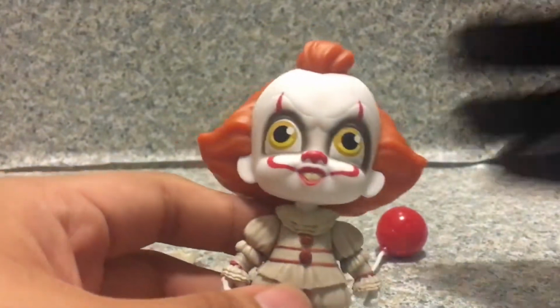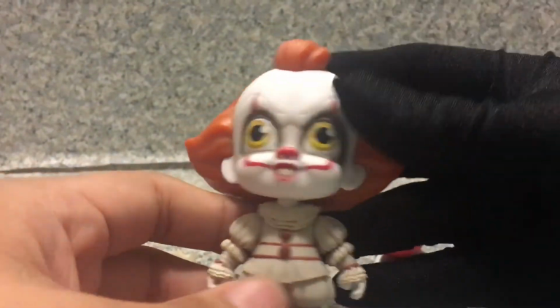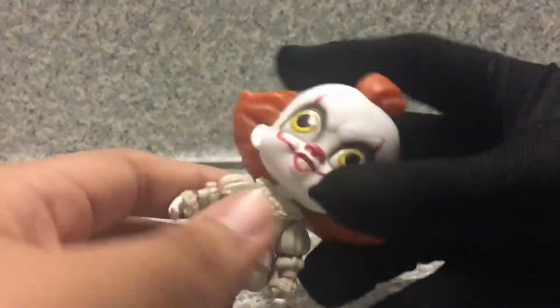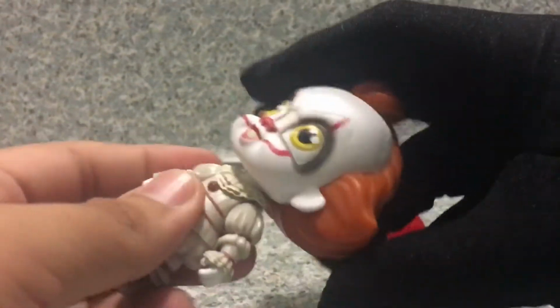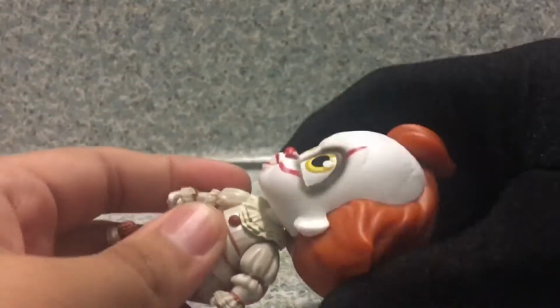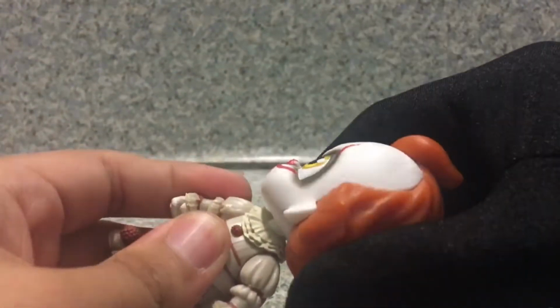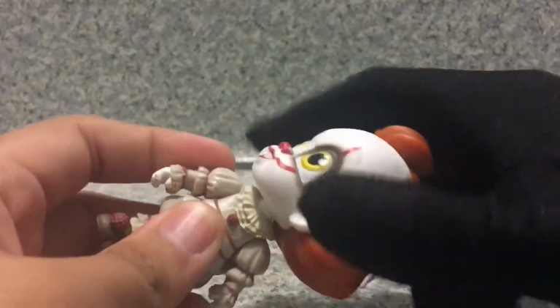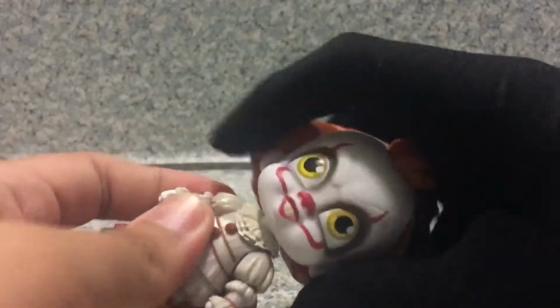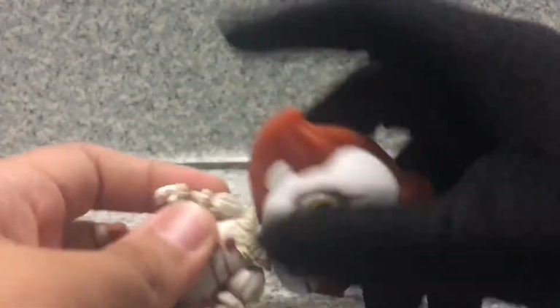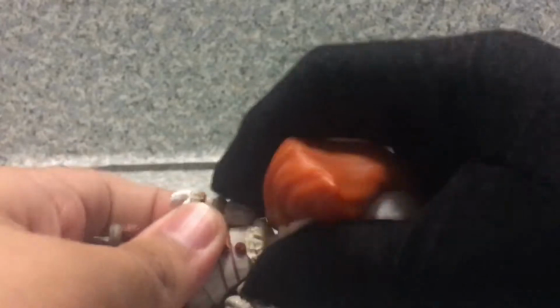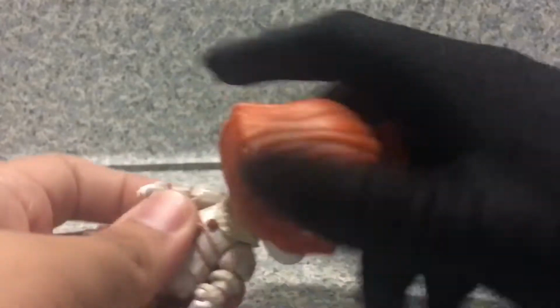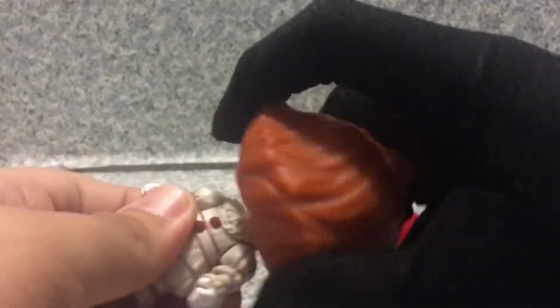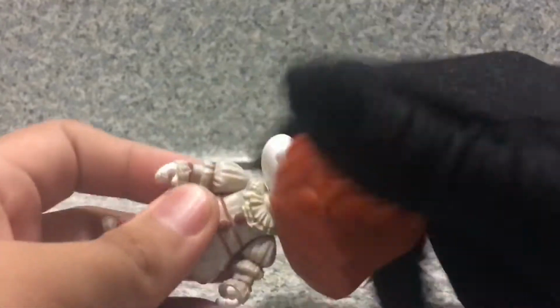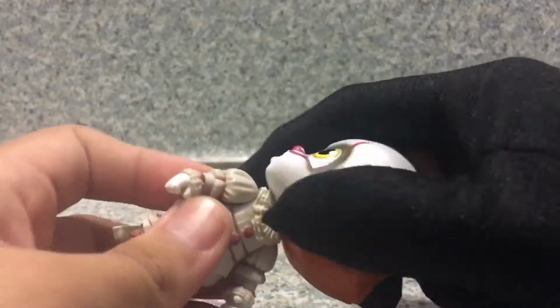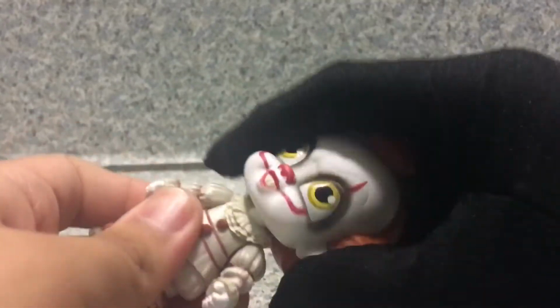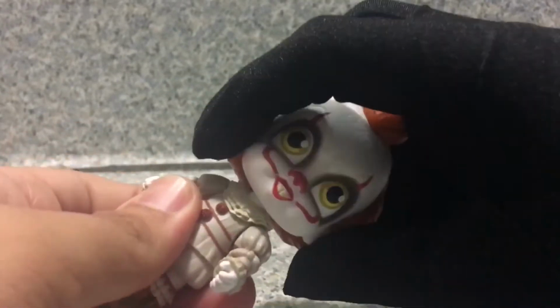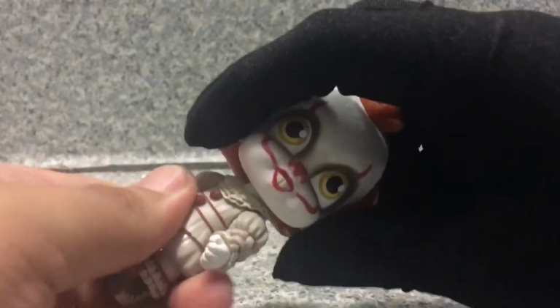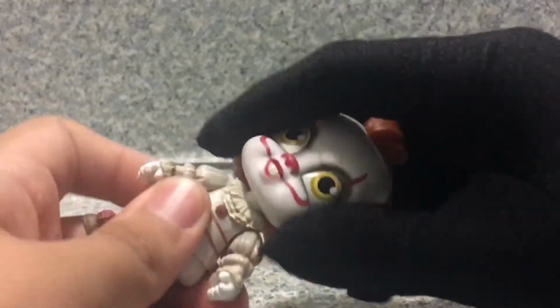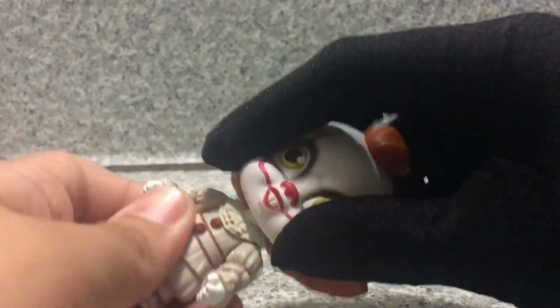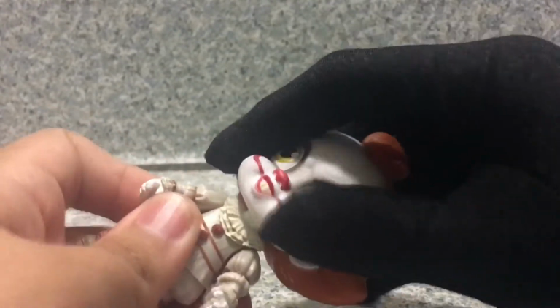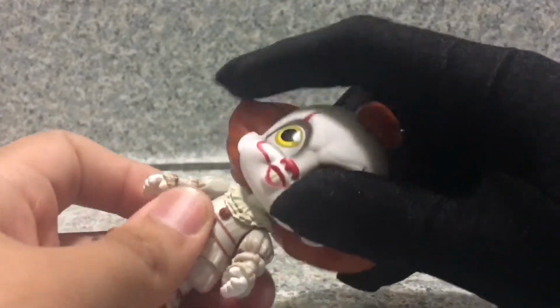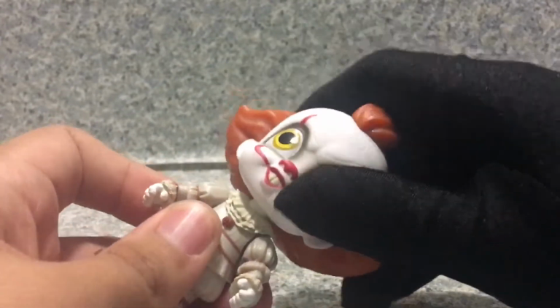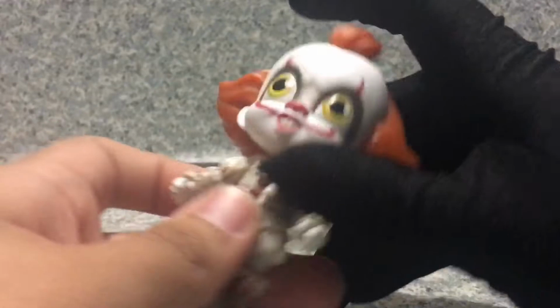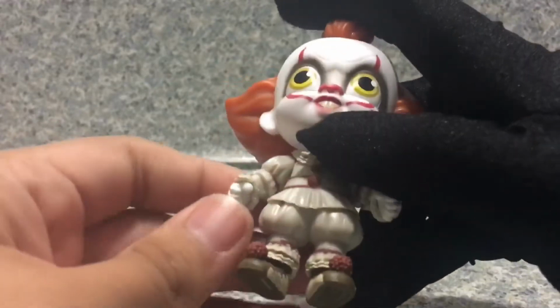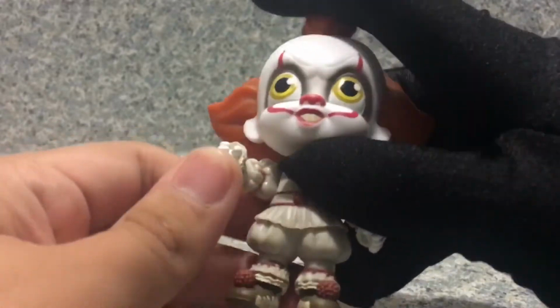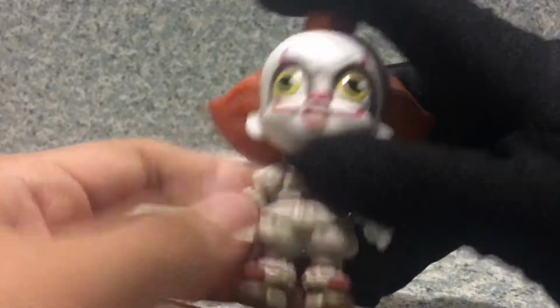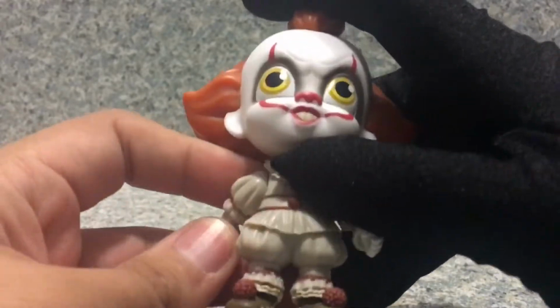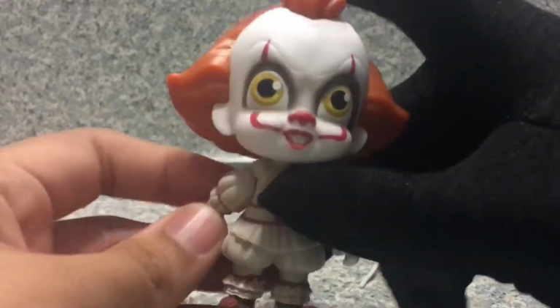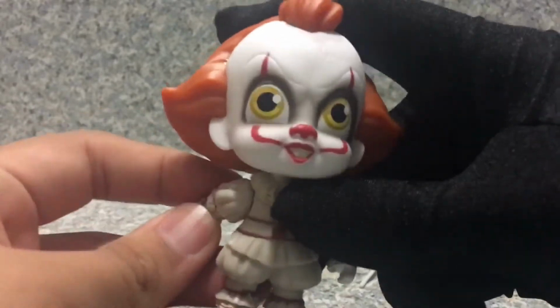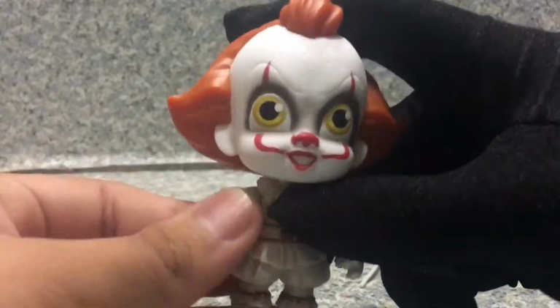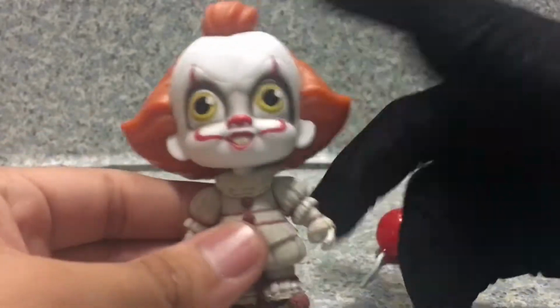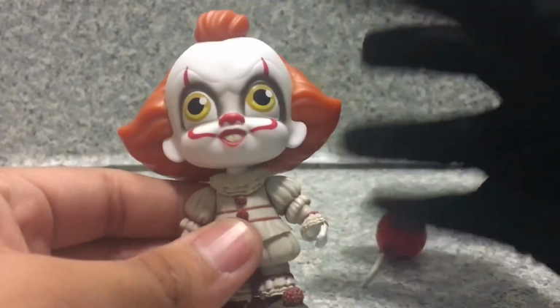Now for articulation: the head can fully rotate — you can hear a little squeaky noise. The arms also go fully rotate. And that's about it.